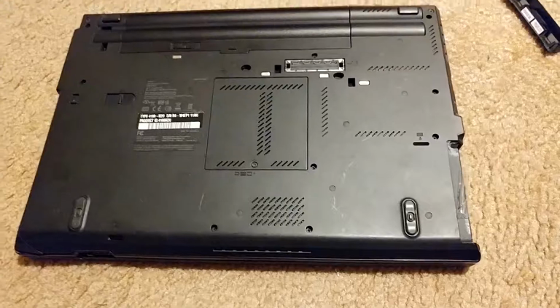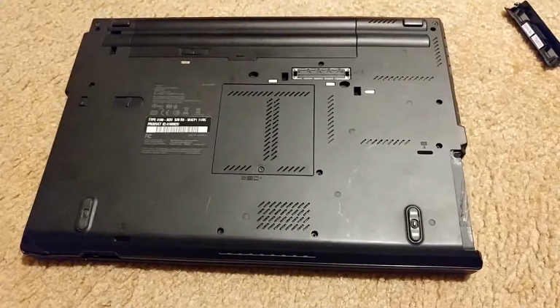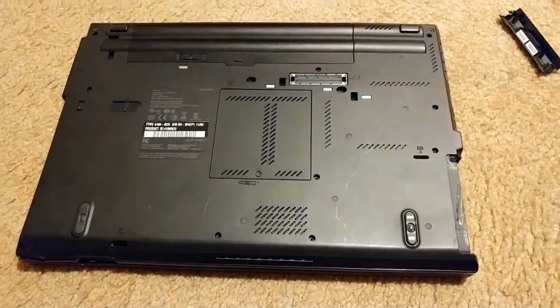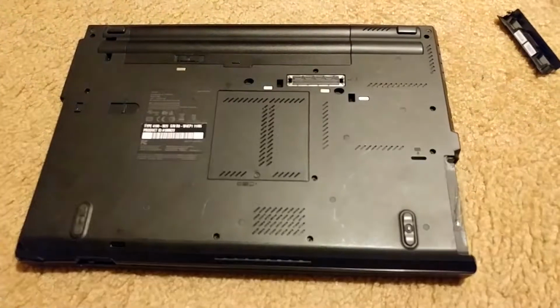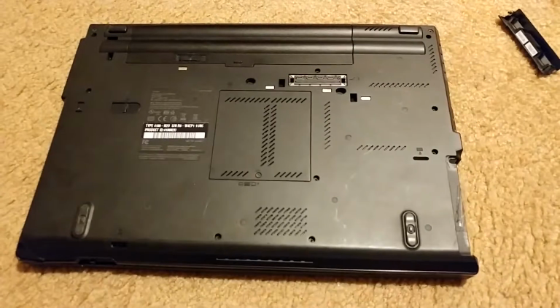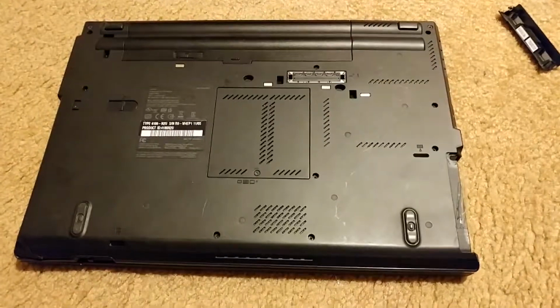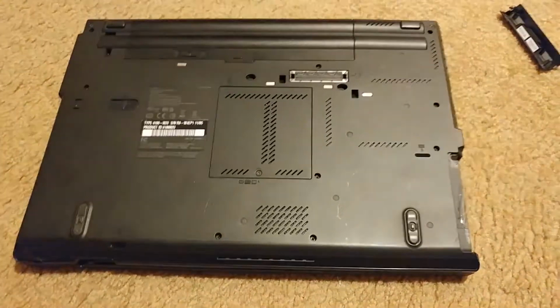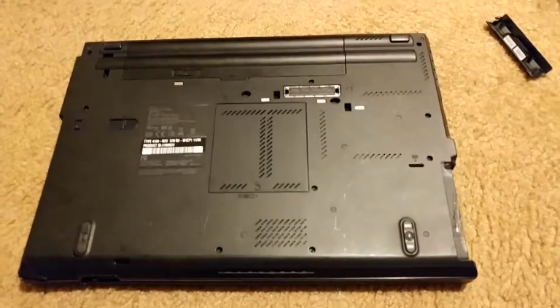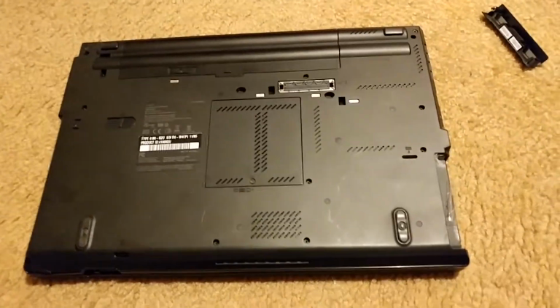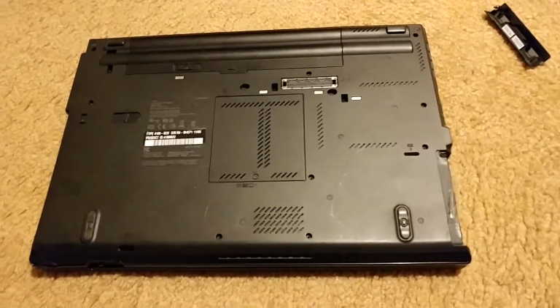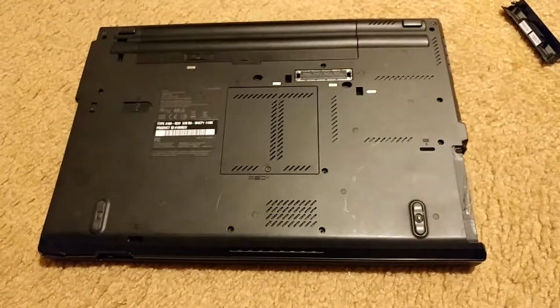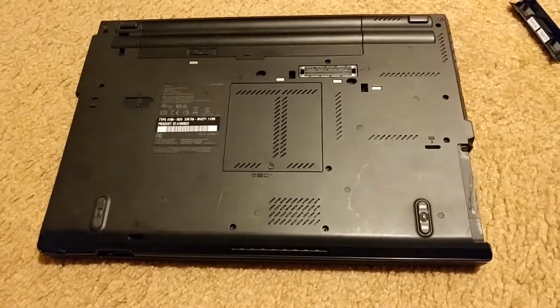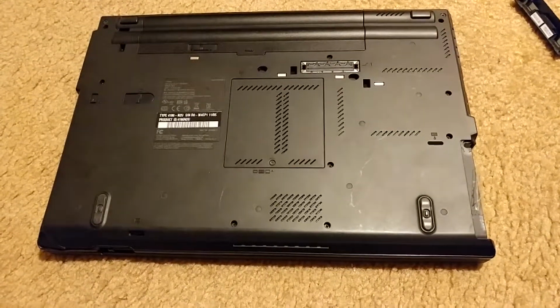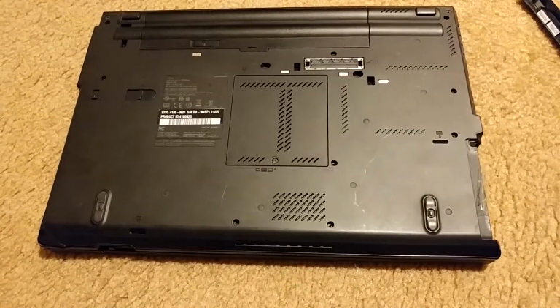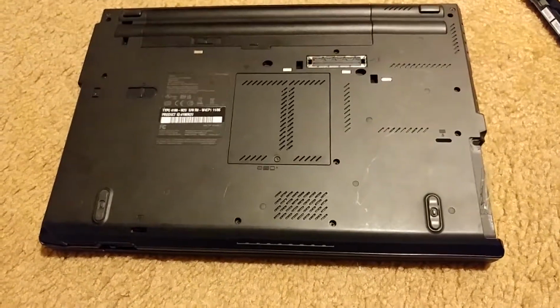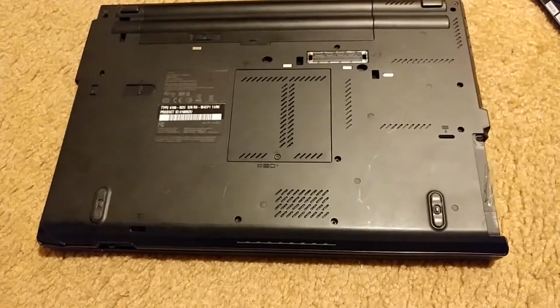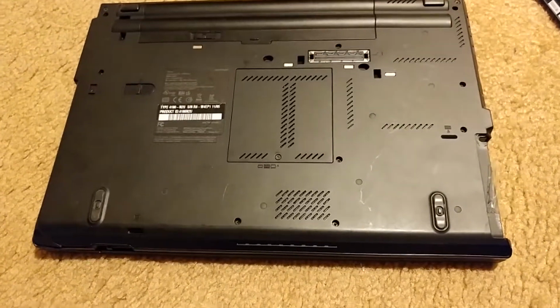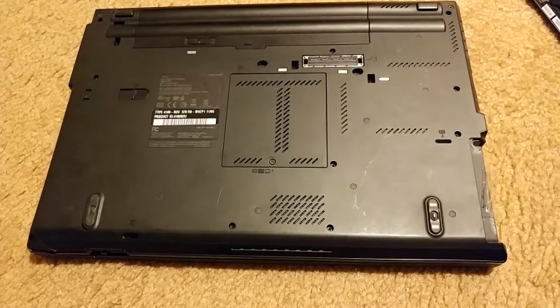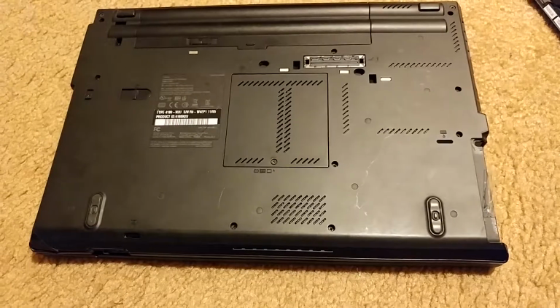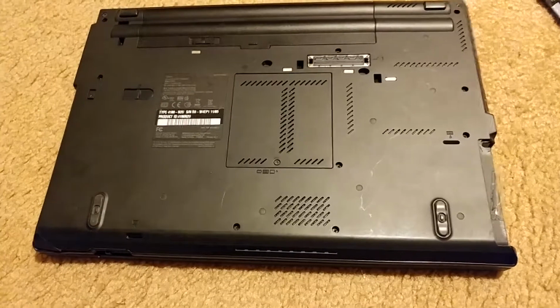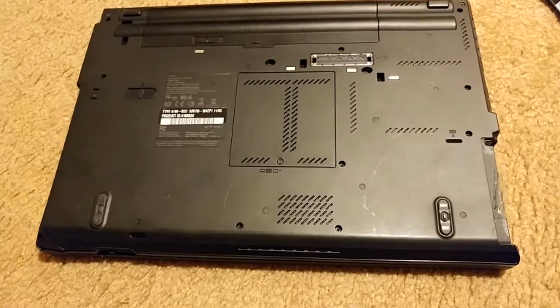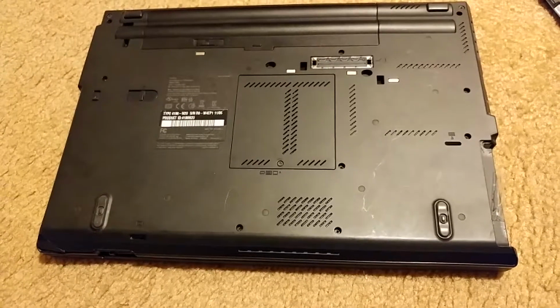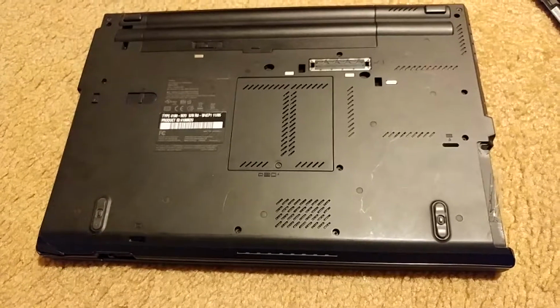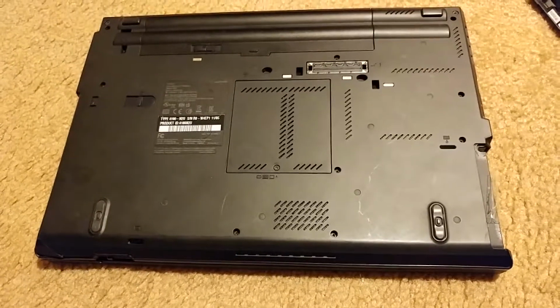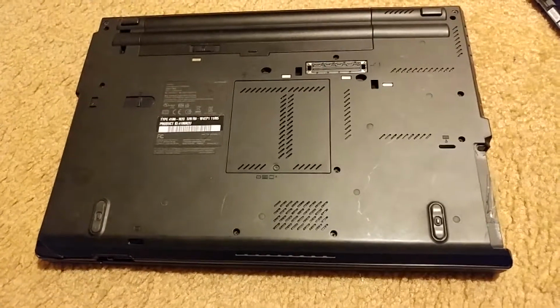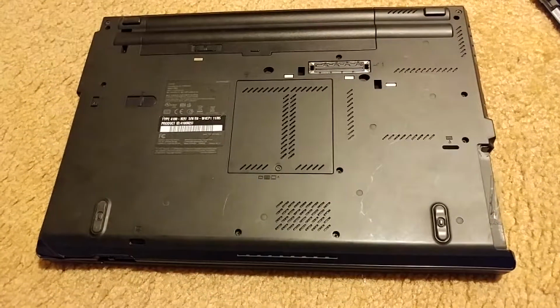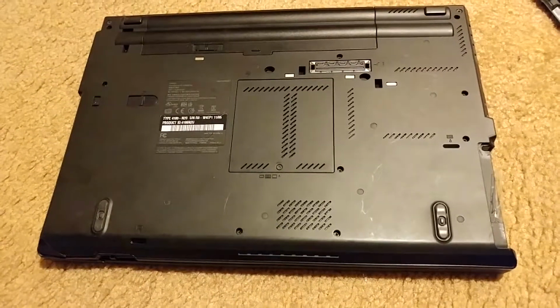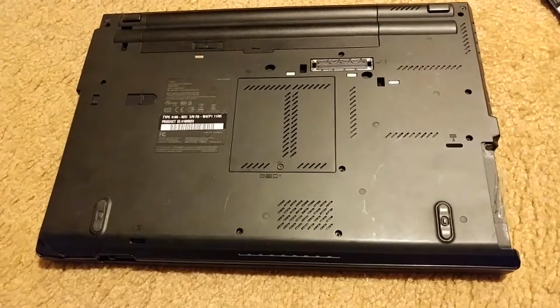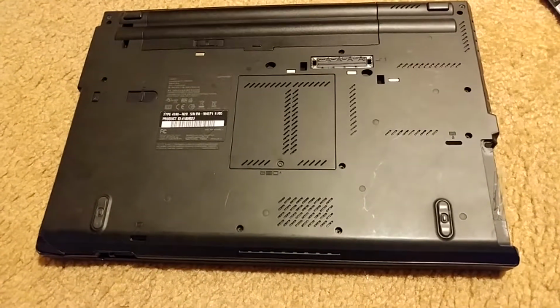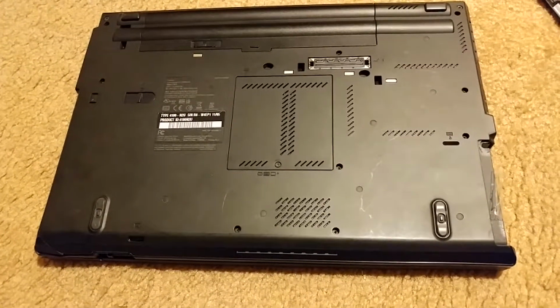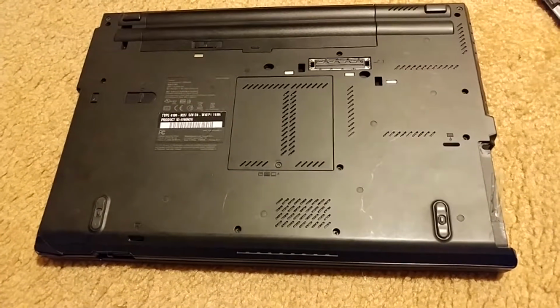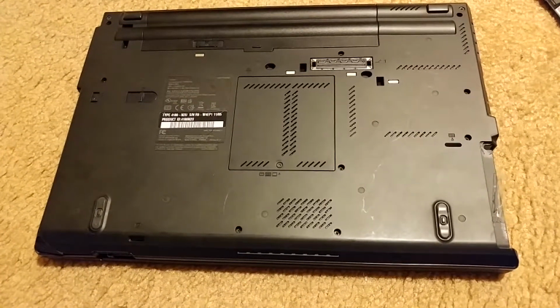Hey, what's going on everybody? In this video I'm going to show you how to create your own Lenovo ThinkPad T-Series hard drive caddy.